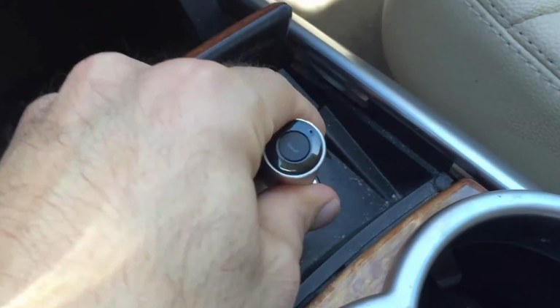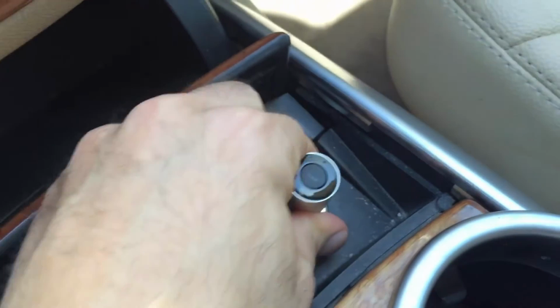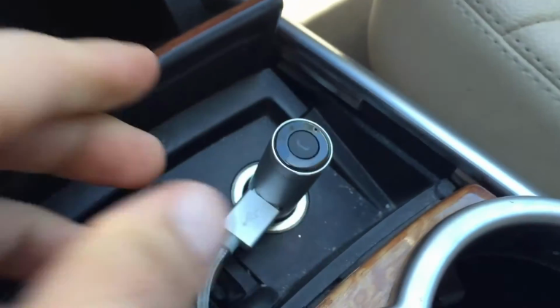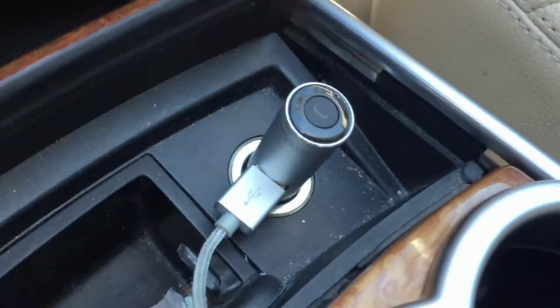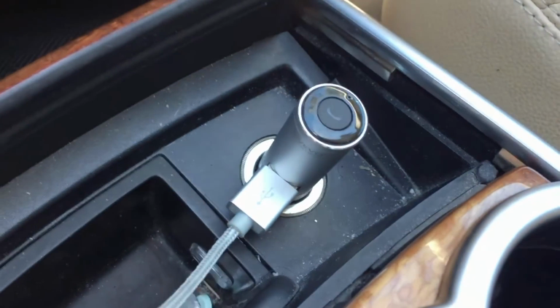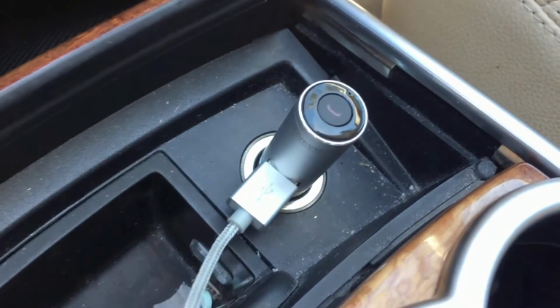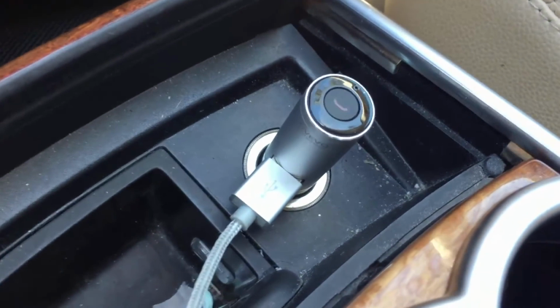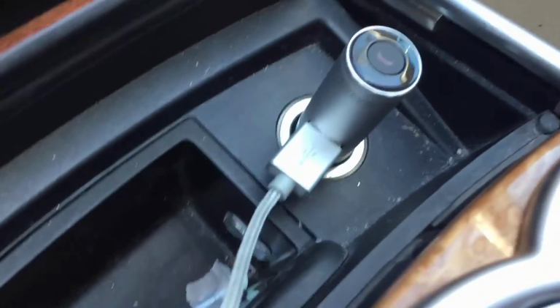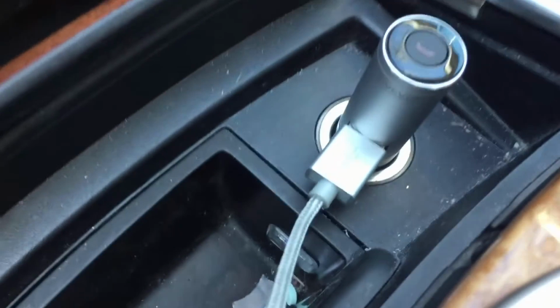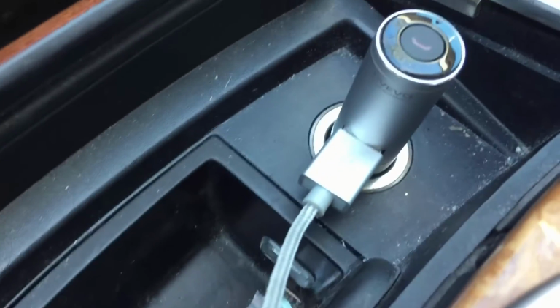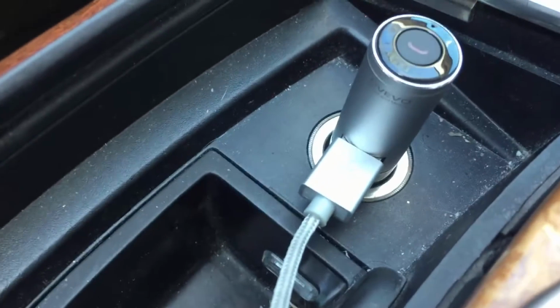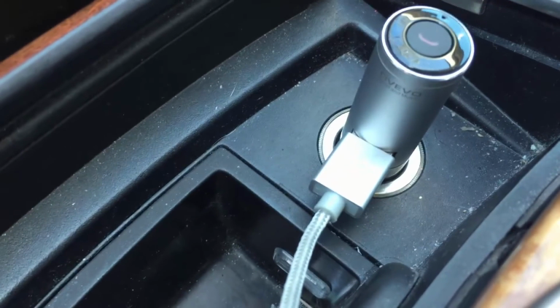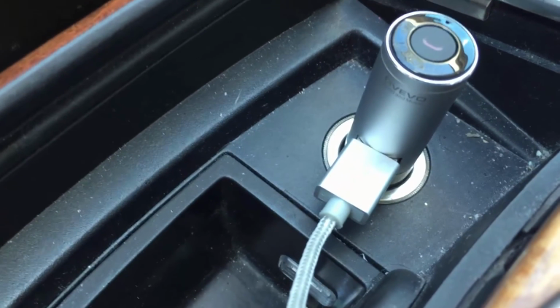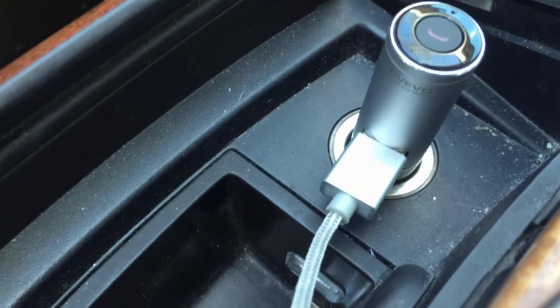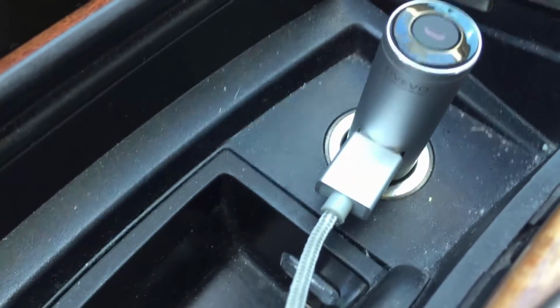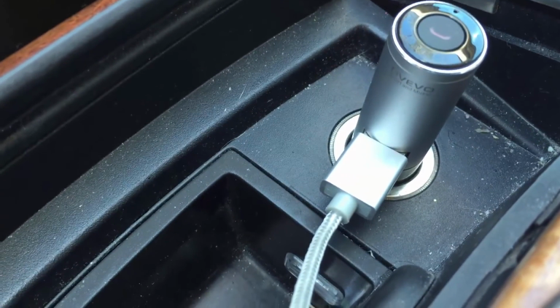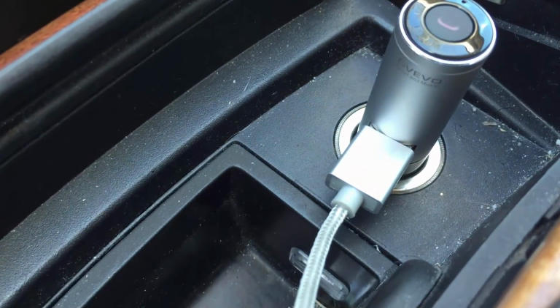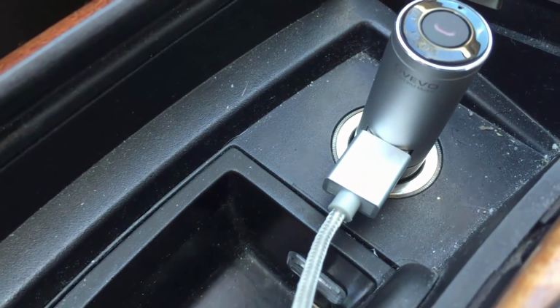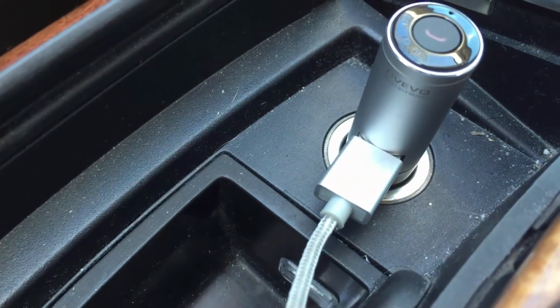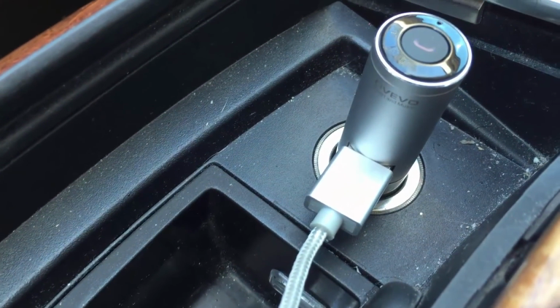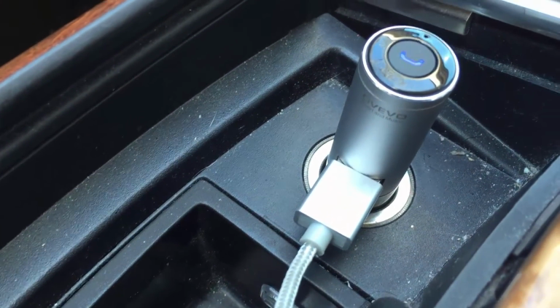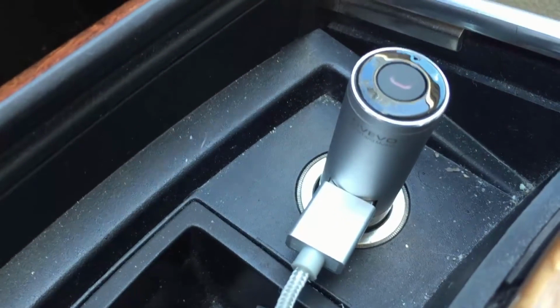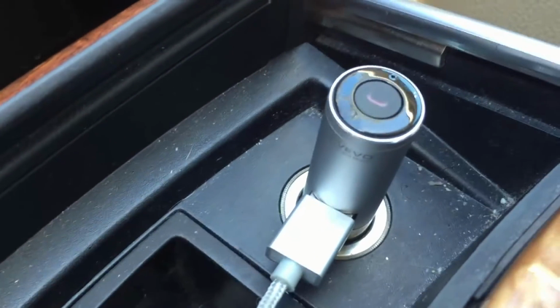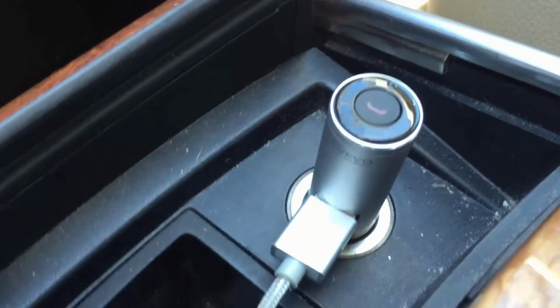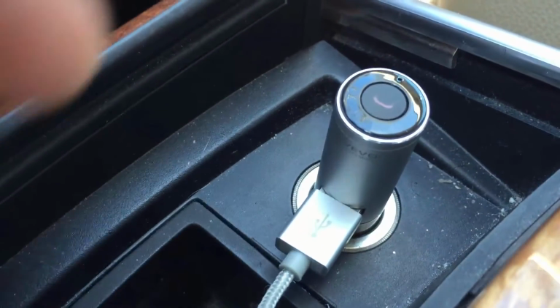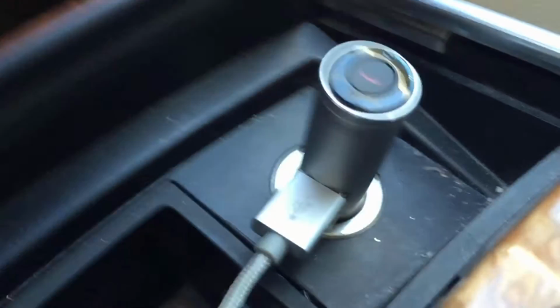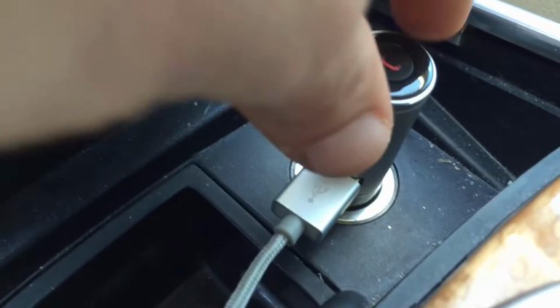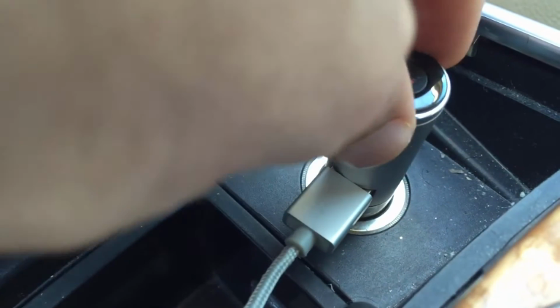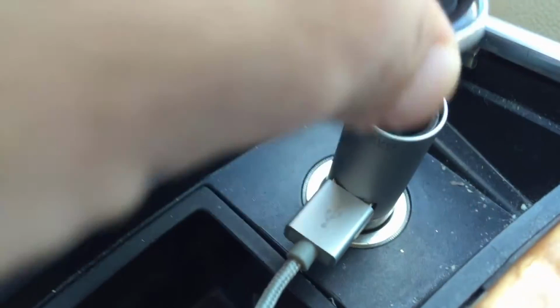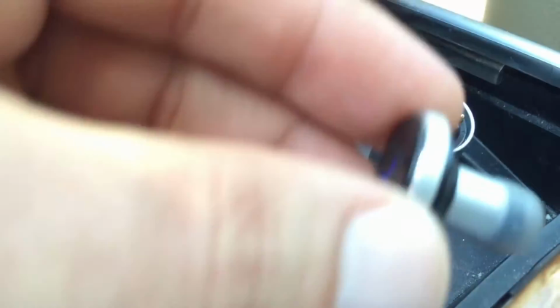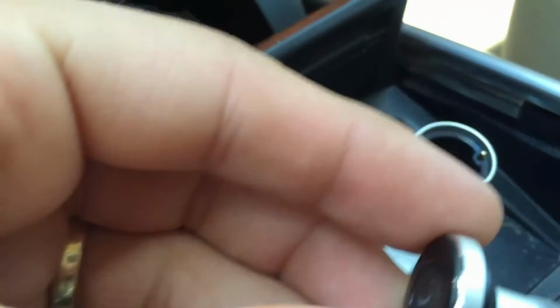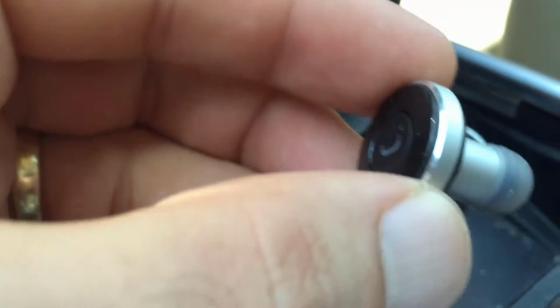What you do with this is basically plug it into your lighter port or charging port in your car, and you have a USB port to charge your phone. It also charges the headset that's built into the top of the device.